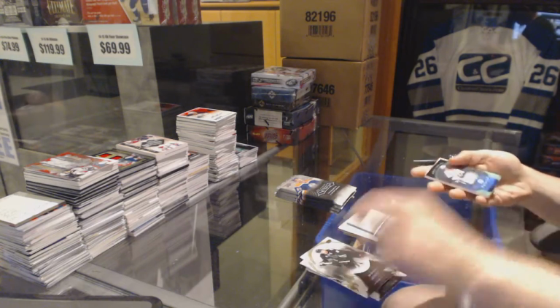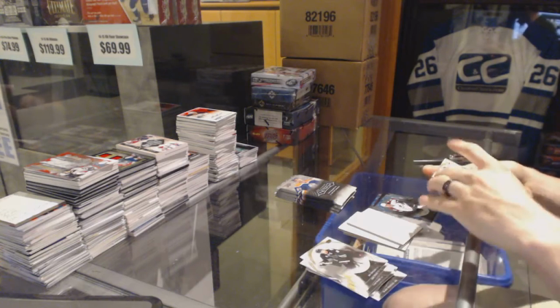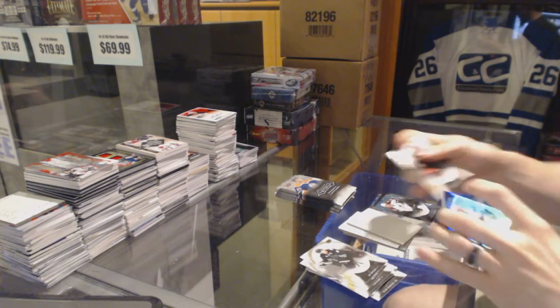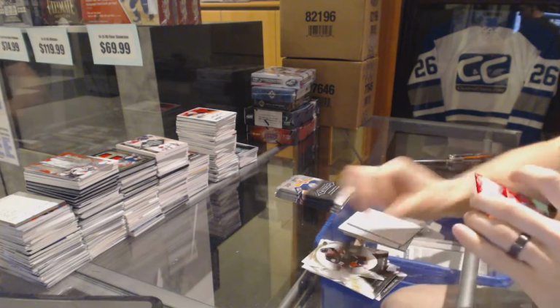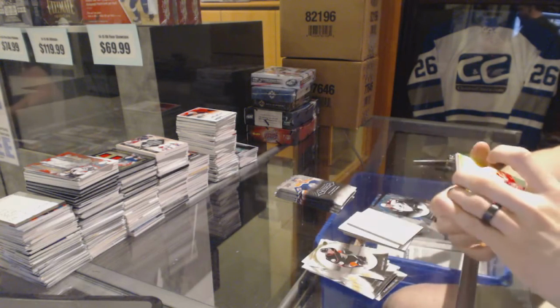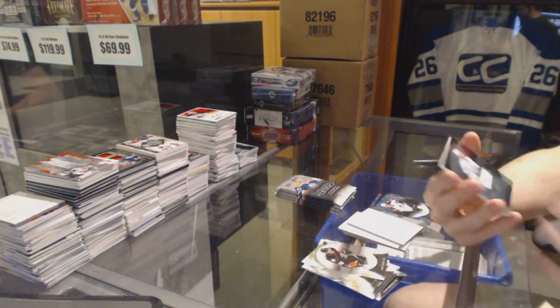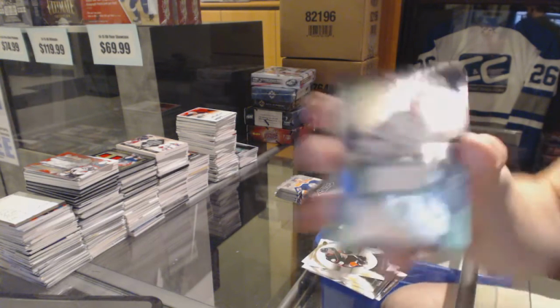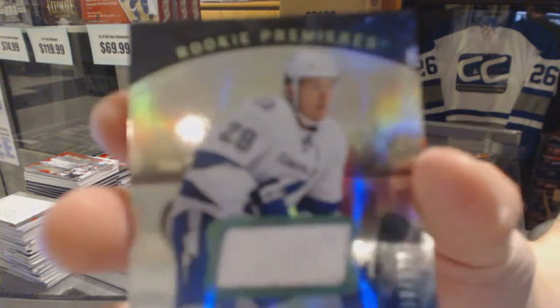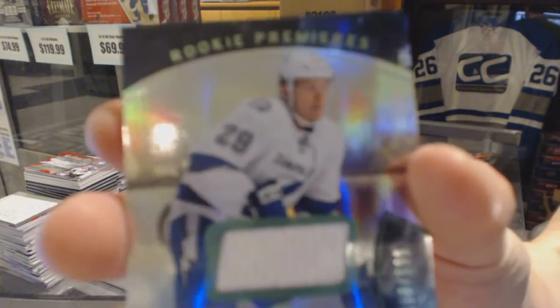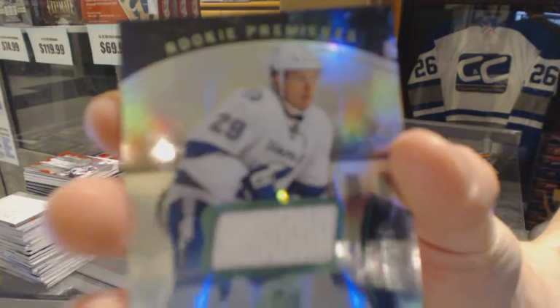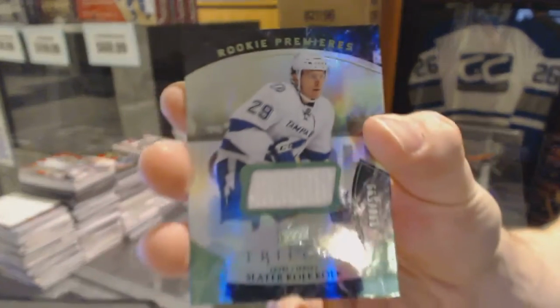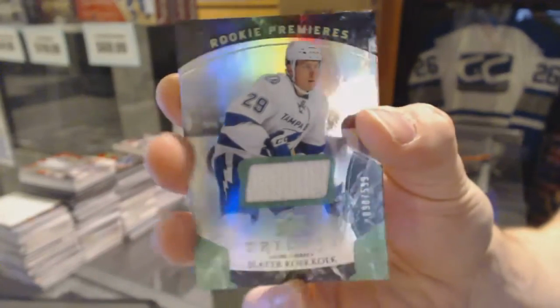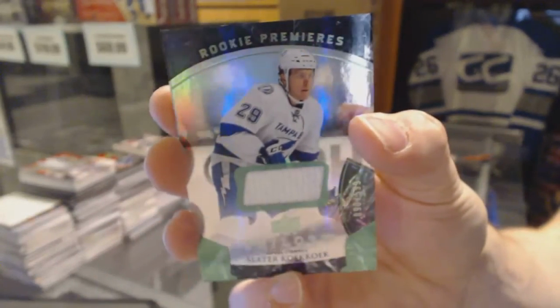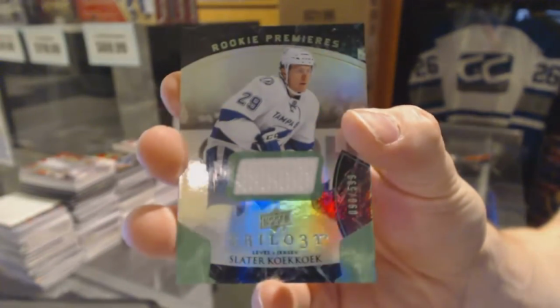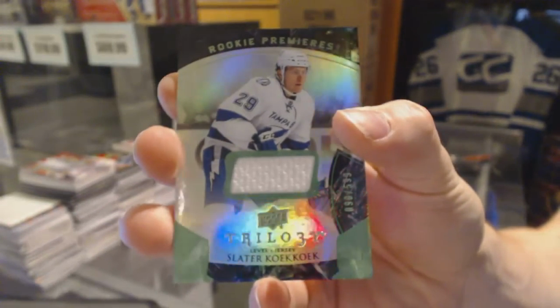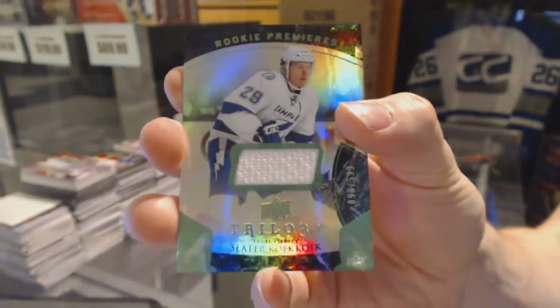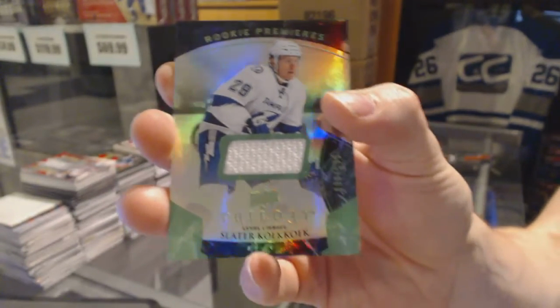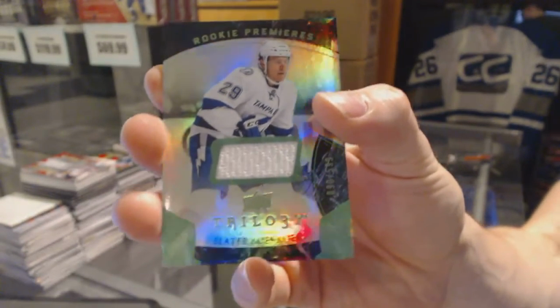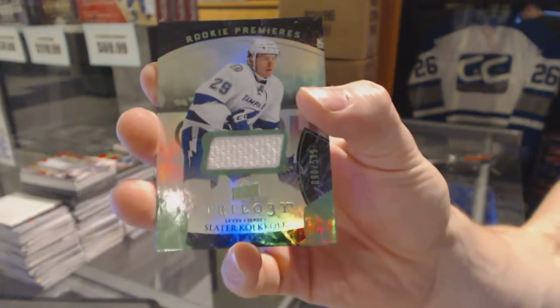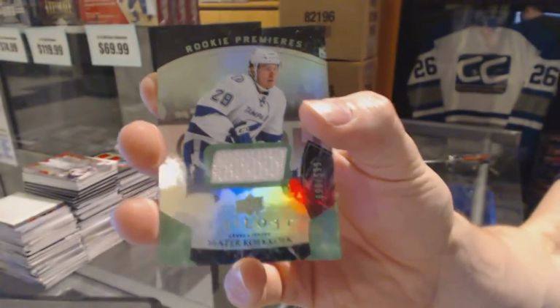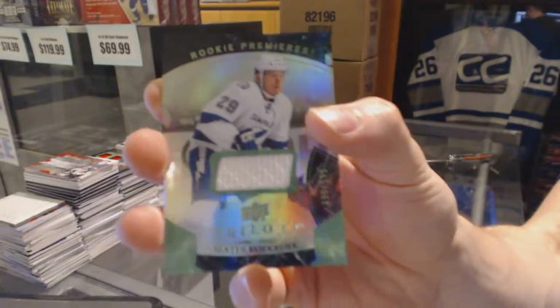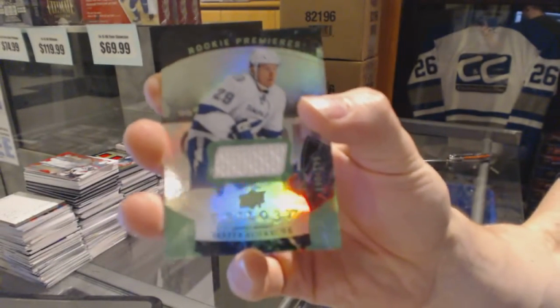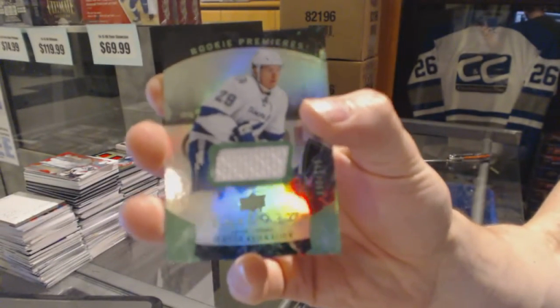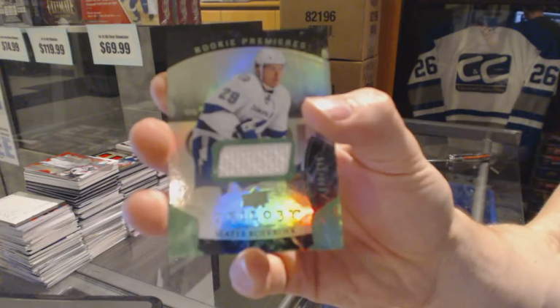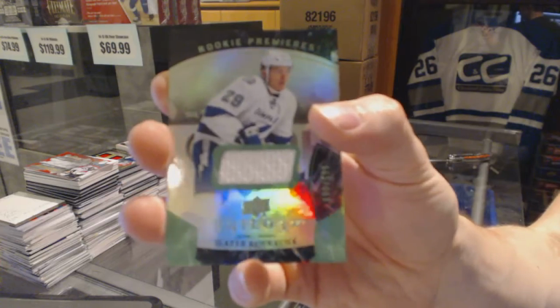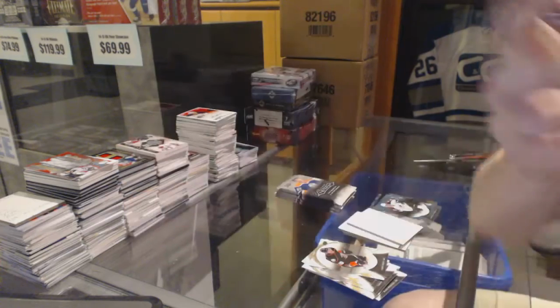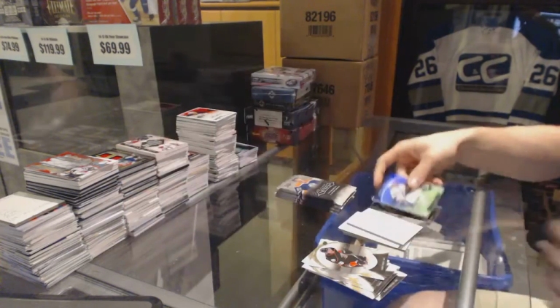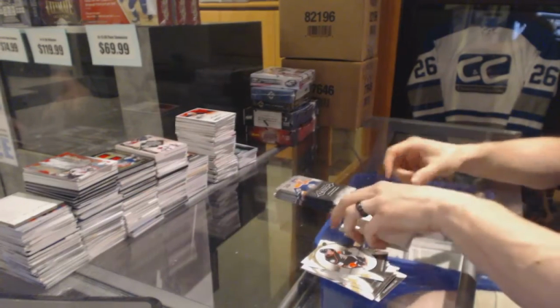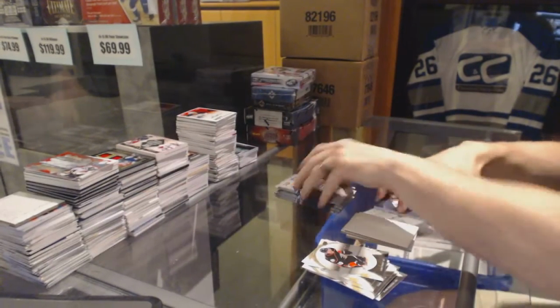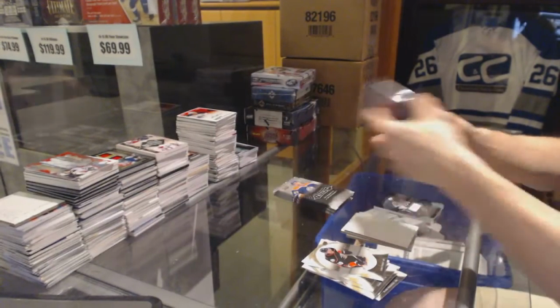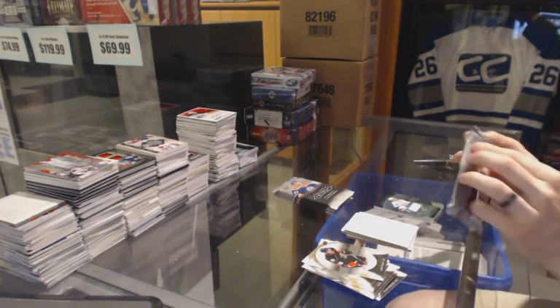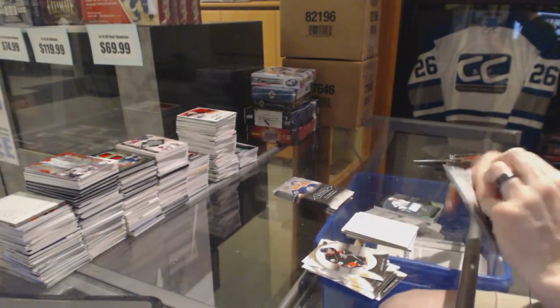We've got a rainbow green jersey number to 599 for the Tampa Bay Lightning, Slater Cuckoo. Rainbow green rookie jersey of 599 for the Lightning, Slater Cuckoo.